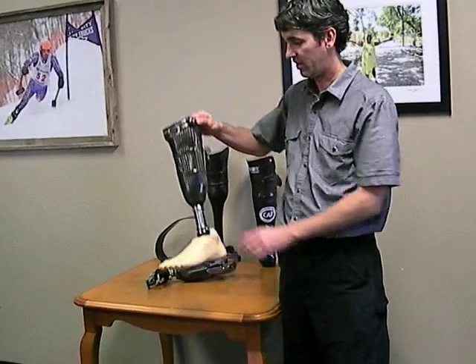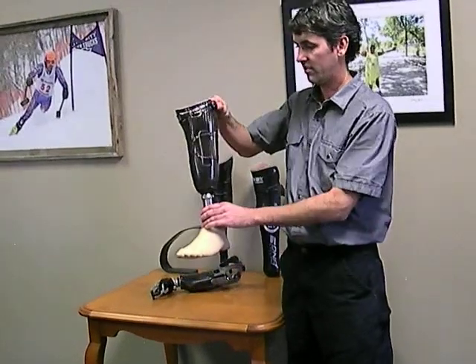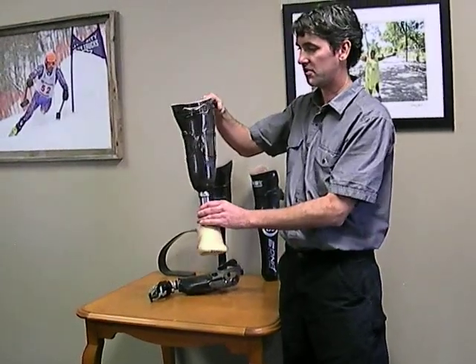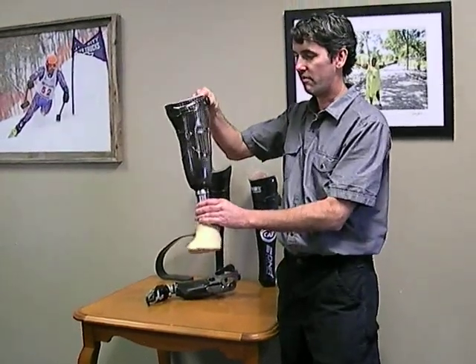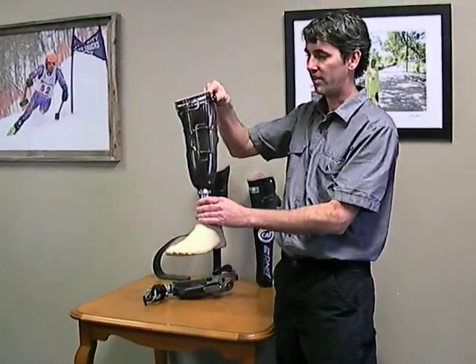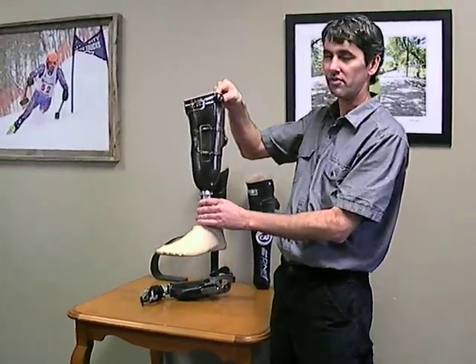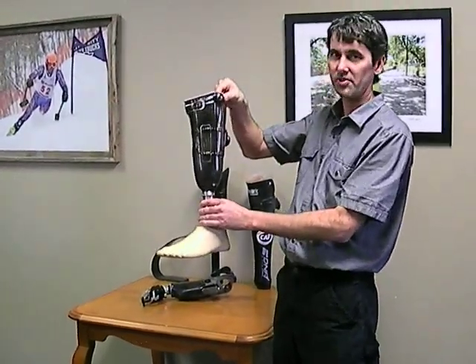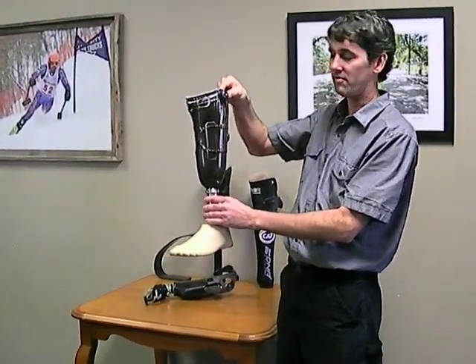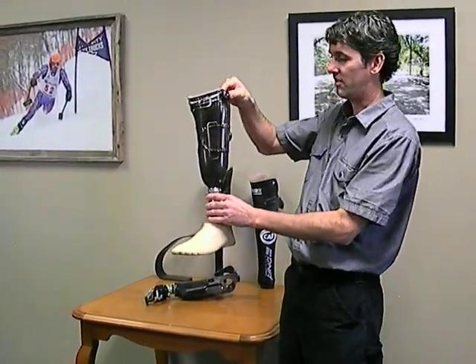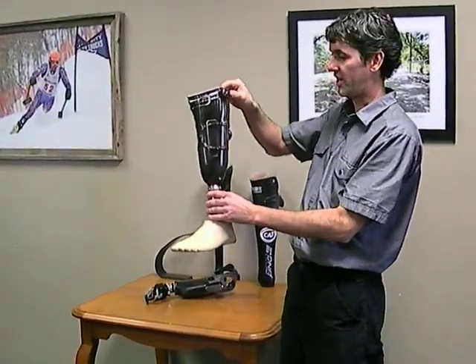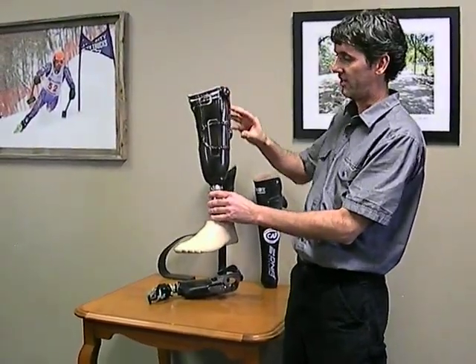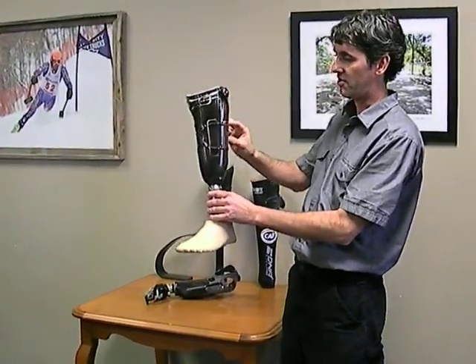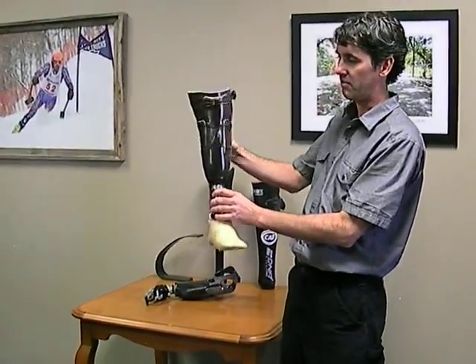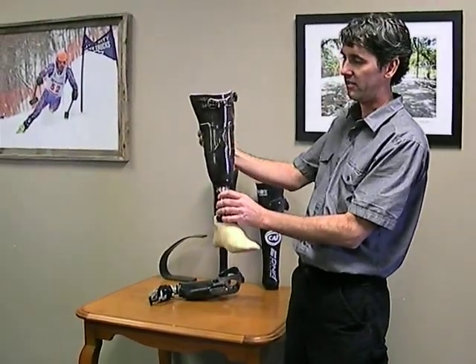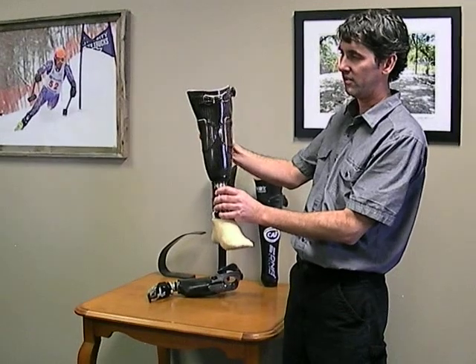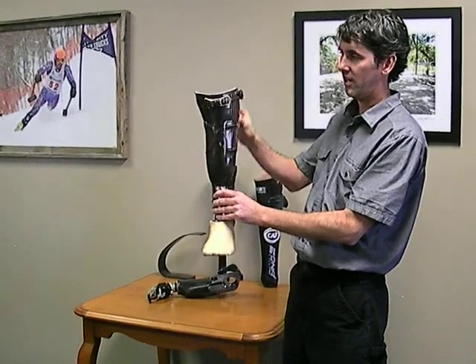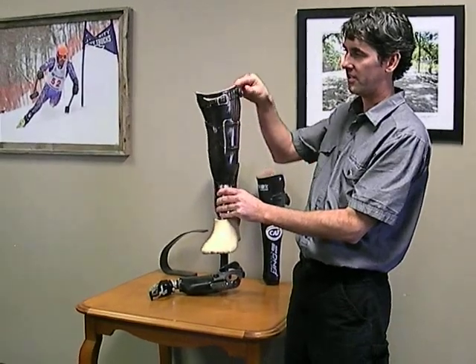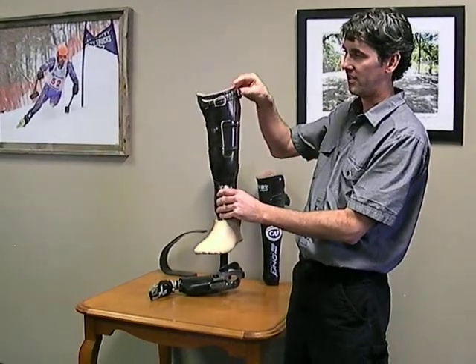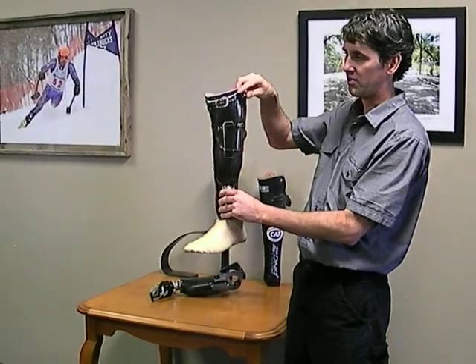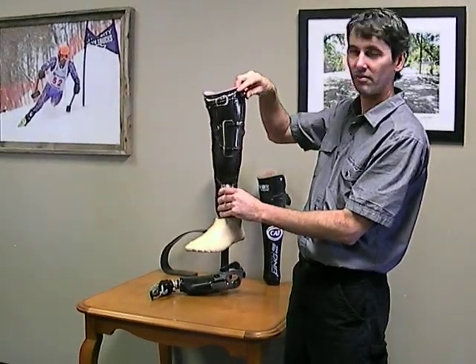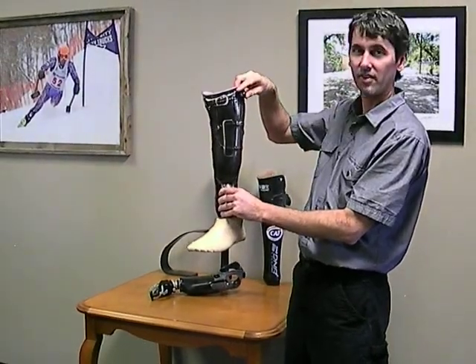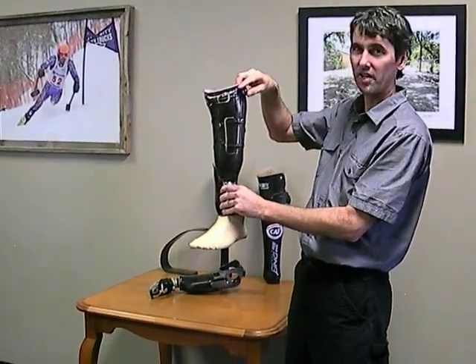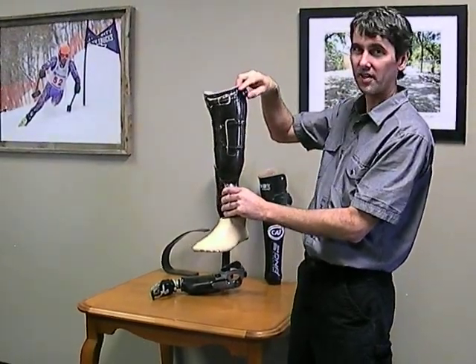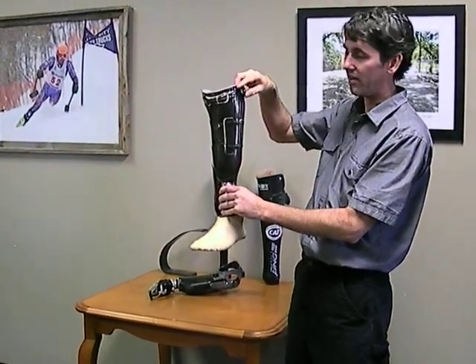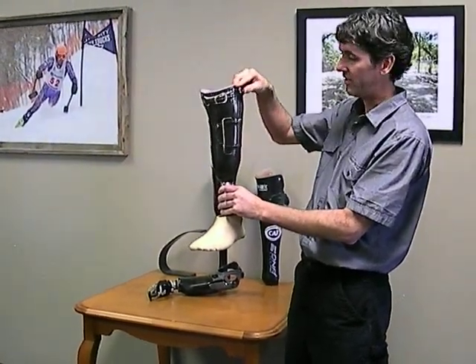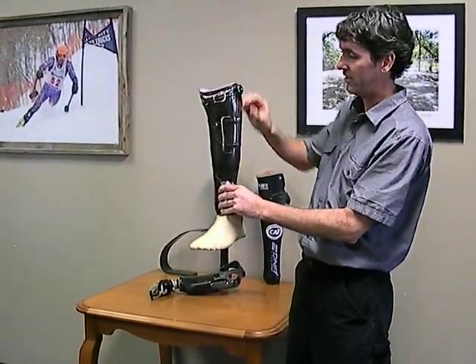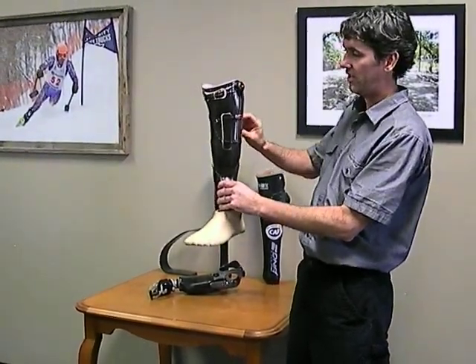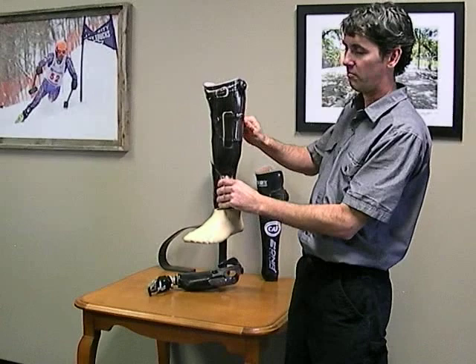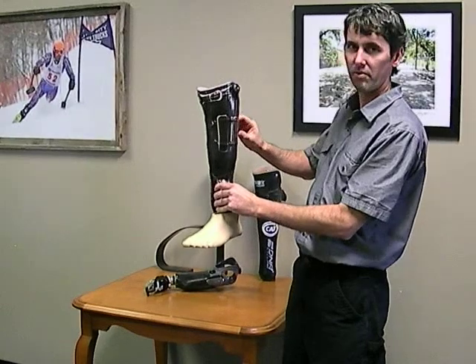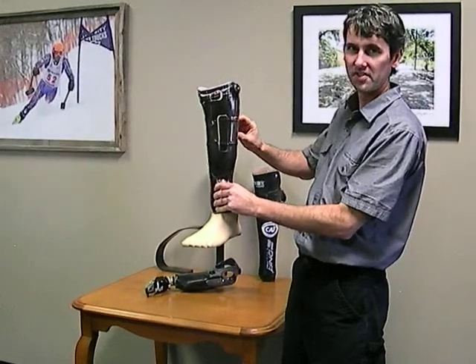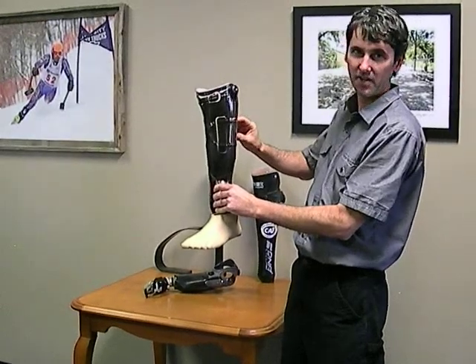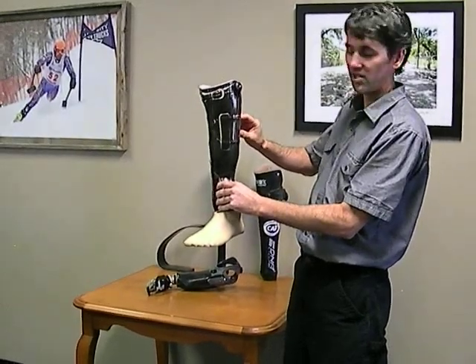This is the RevoFit dual zone. It's got a zone here in the middle, then it's got the upper zone in the patellar tendon area. They both adjust independently of each other.